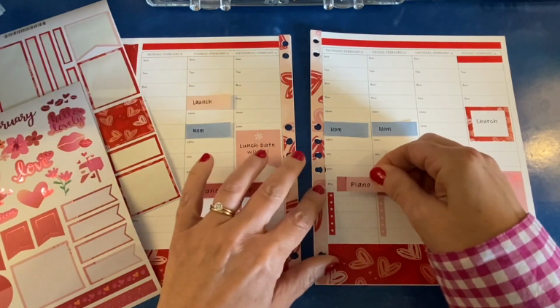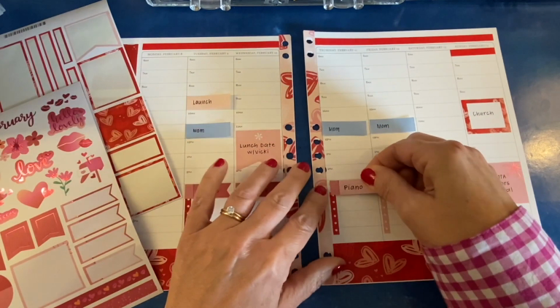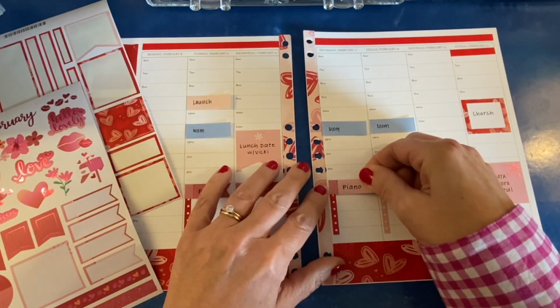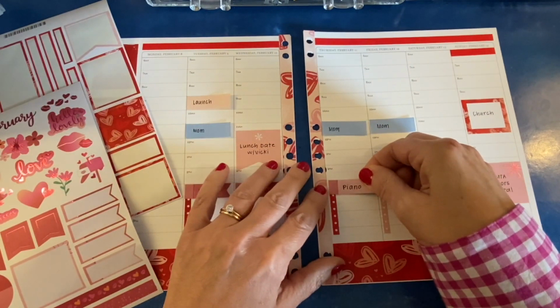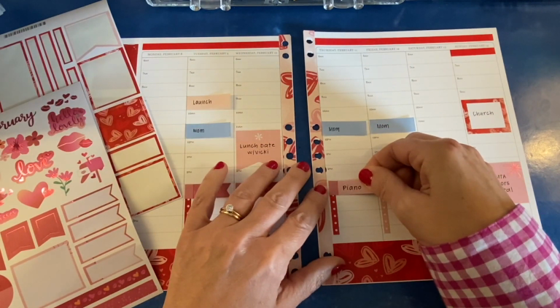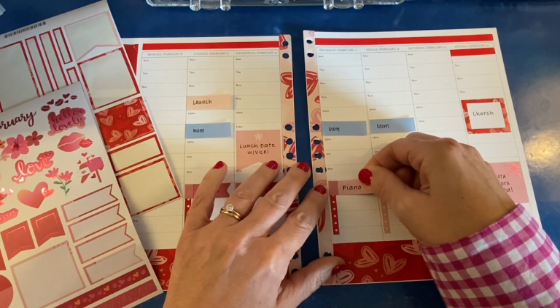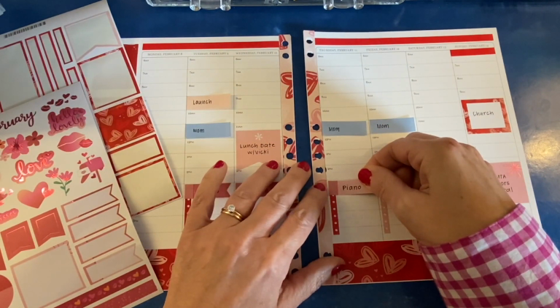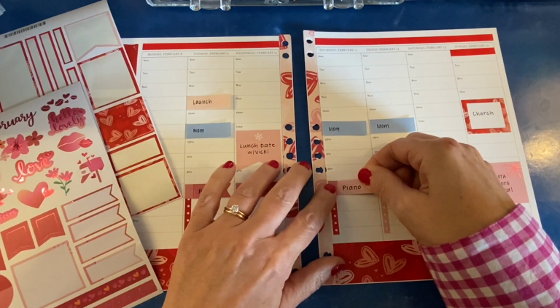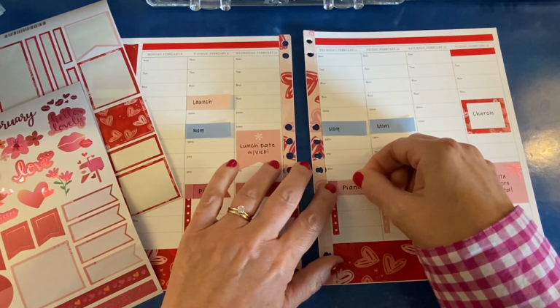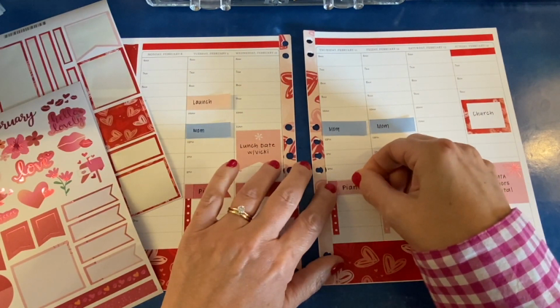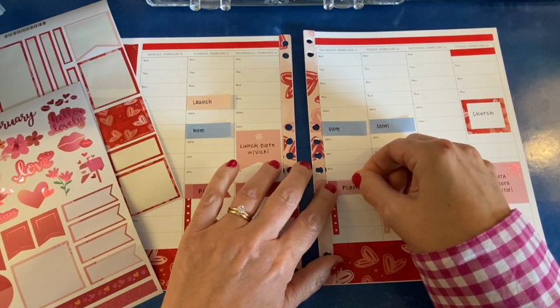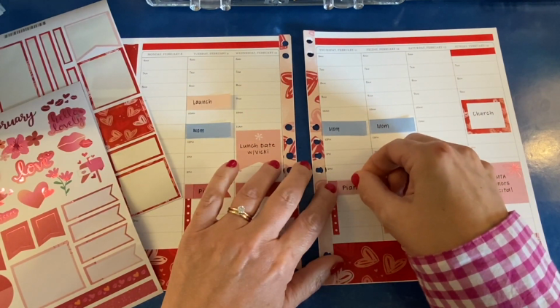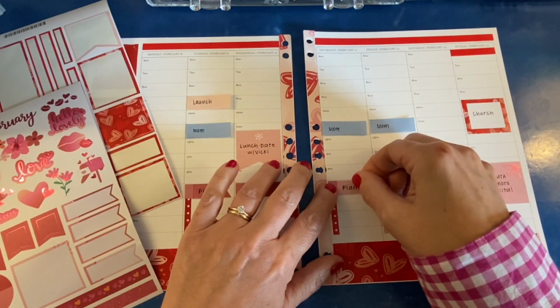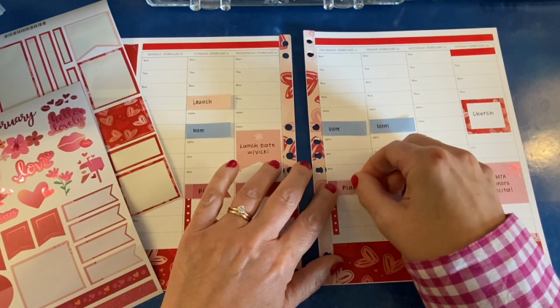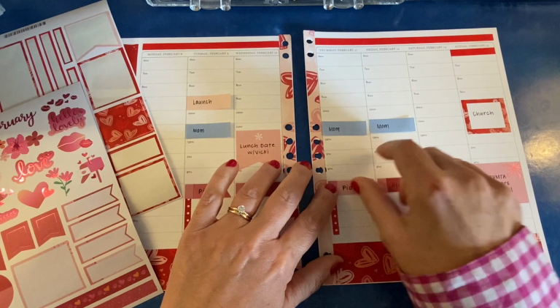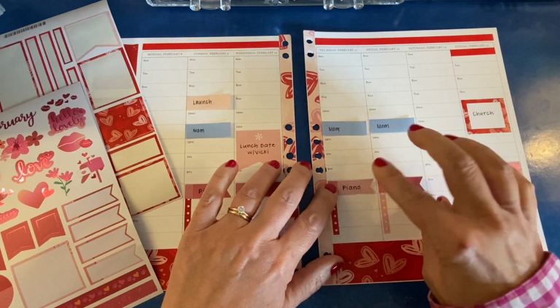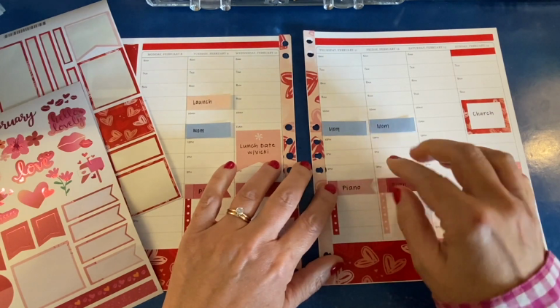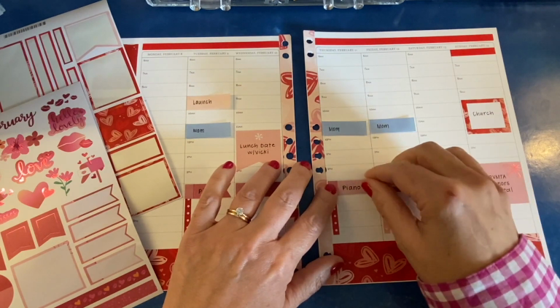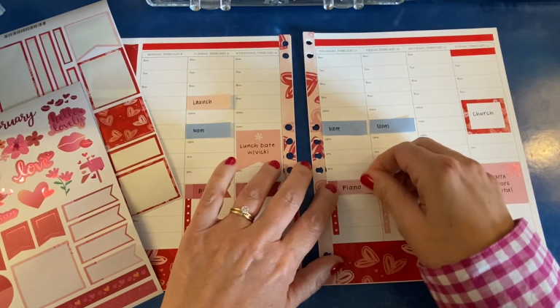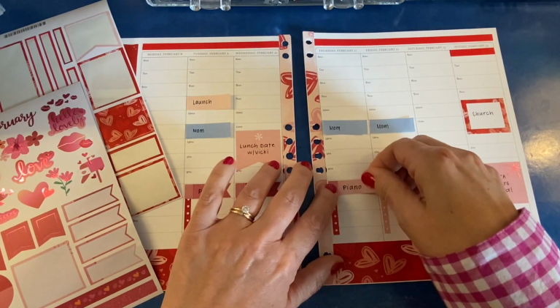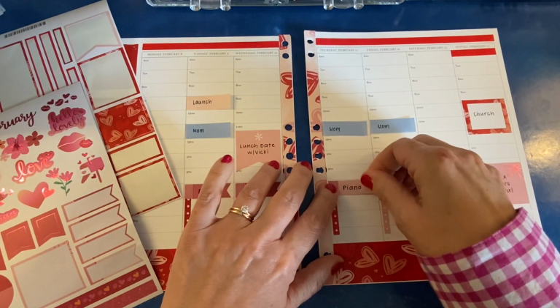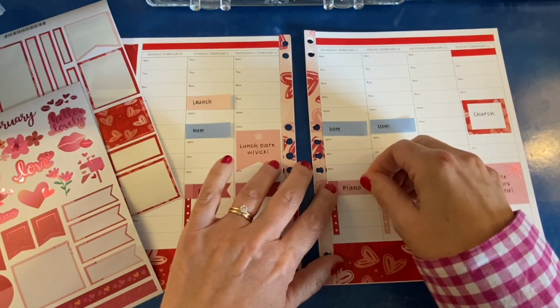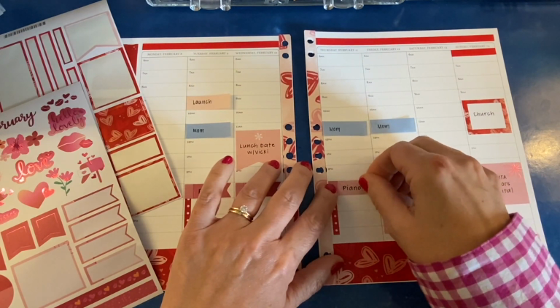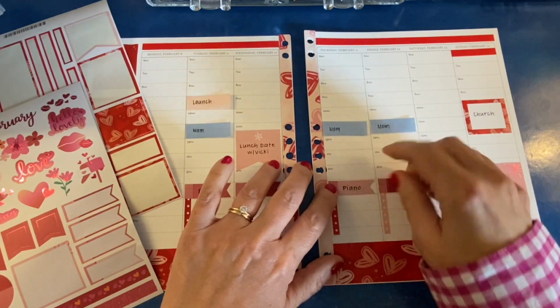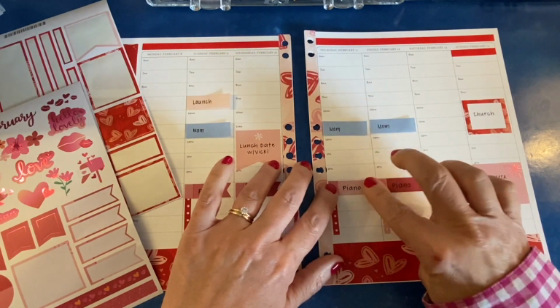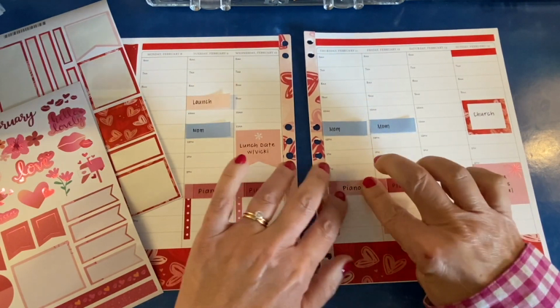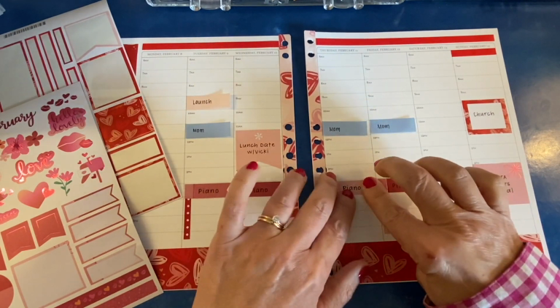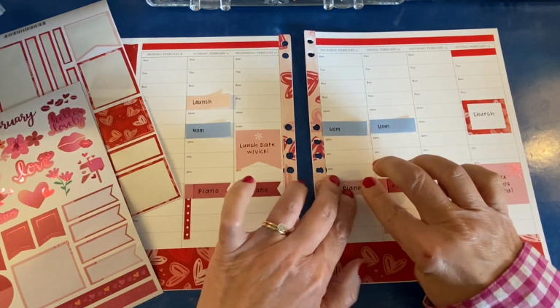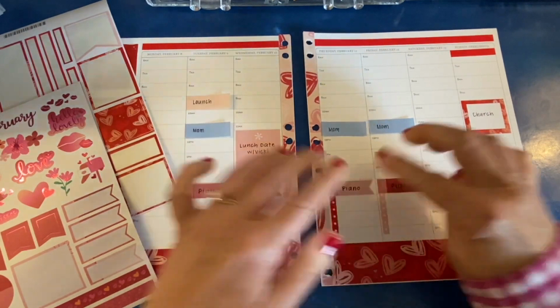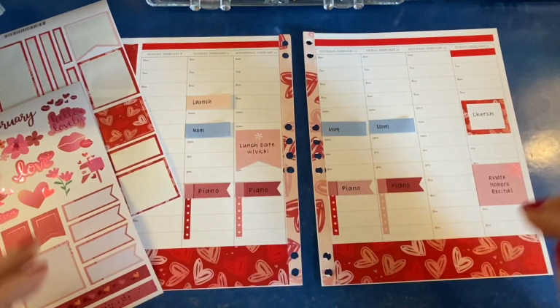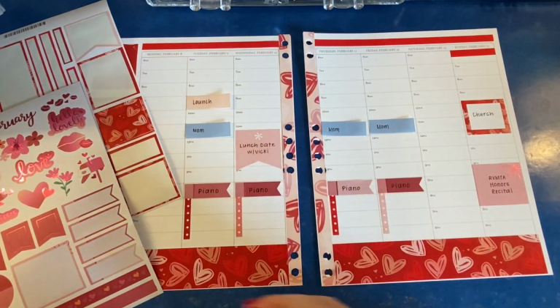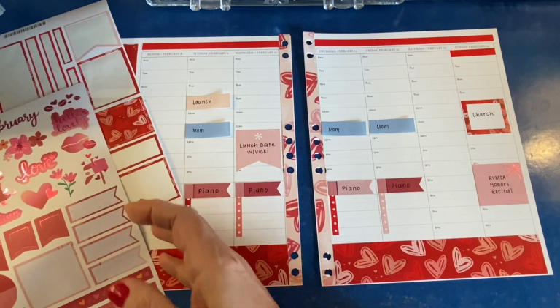Writing slowly and neatly is also kind of relaxing for me. I enjoy it — I'm not trying to beat the clock here.